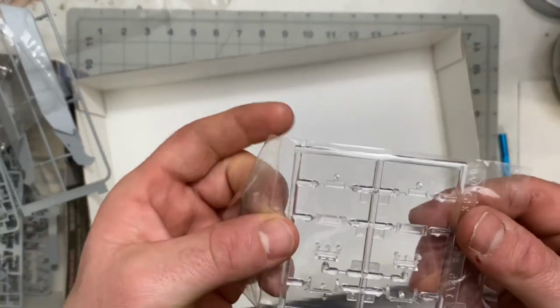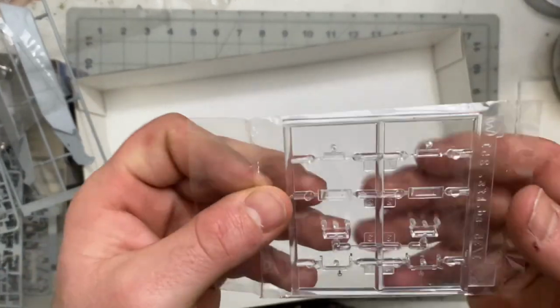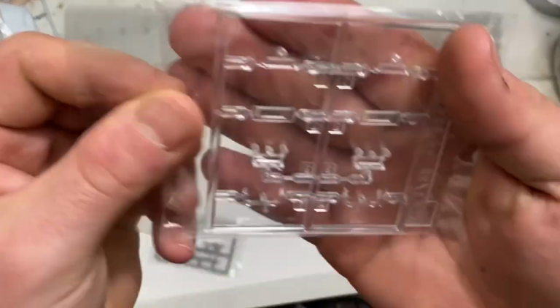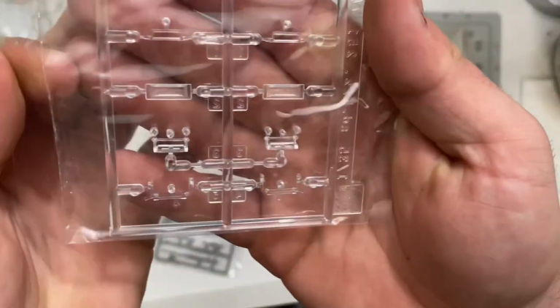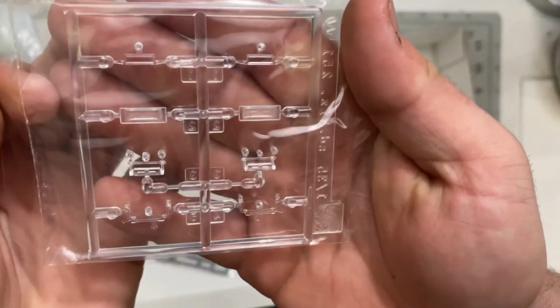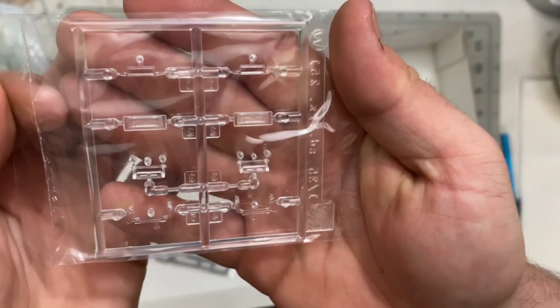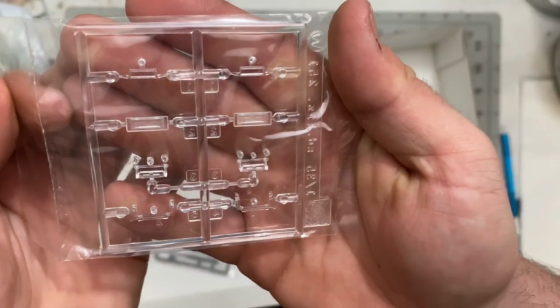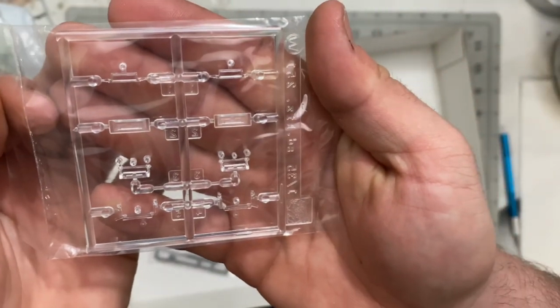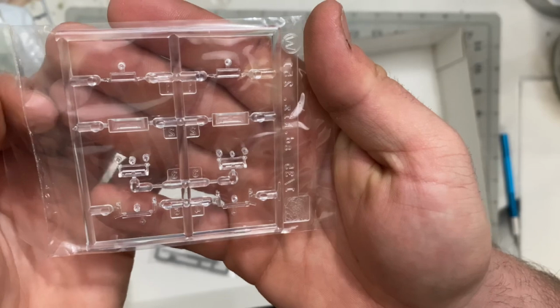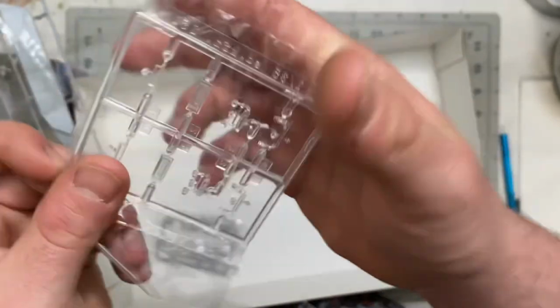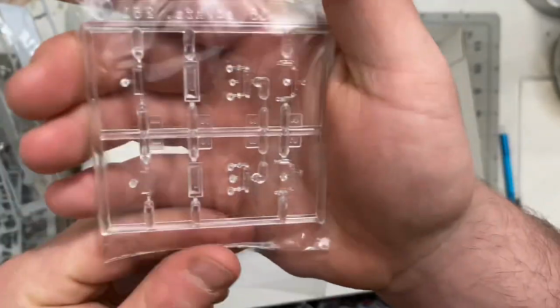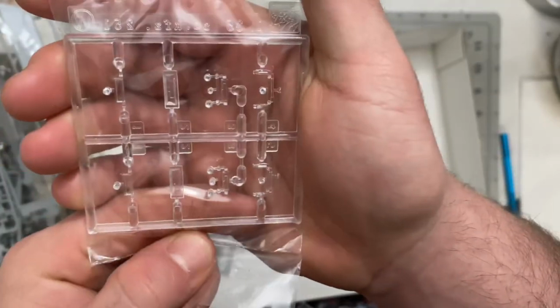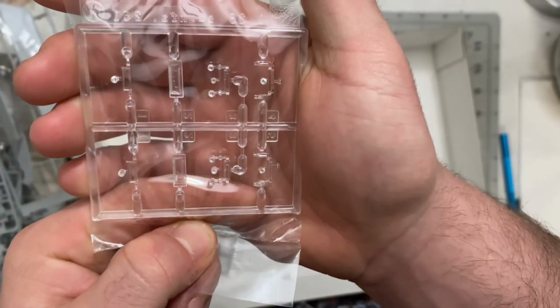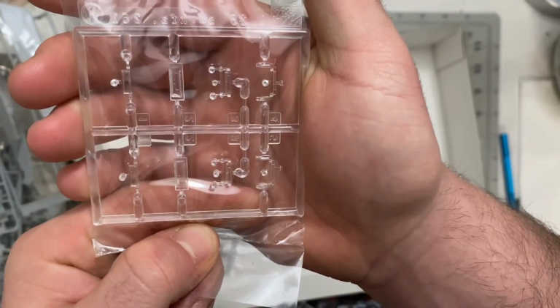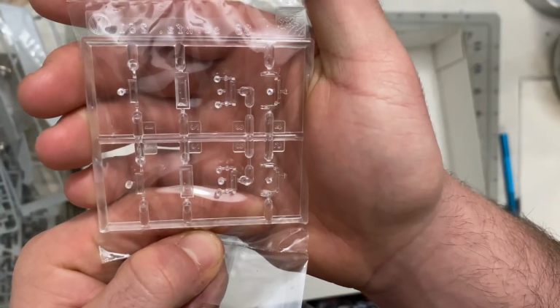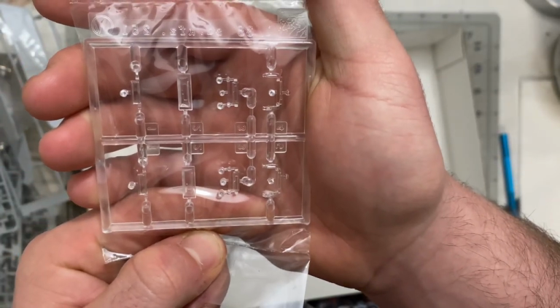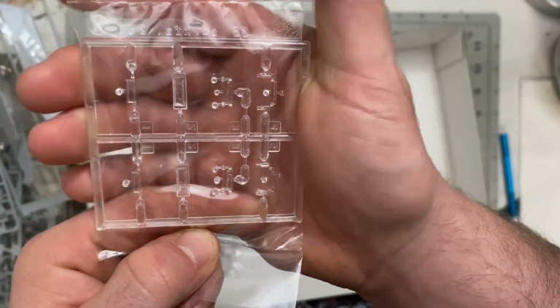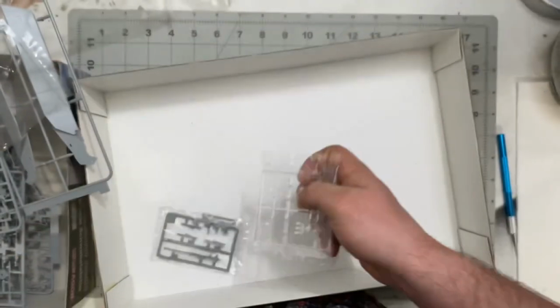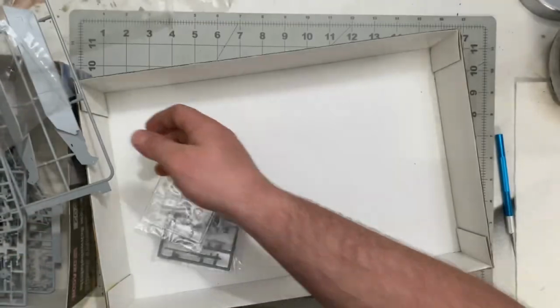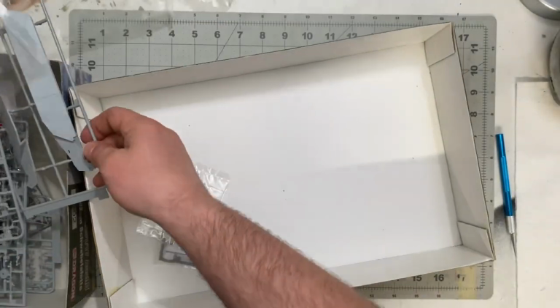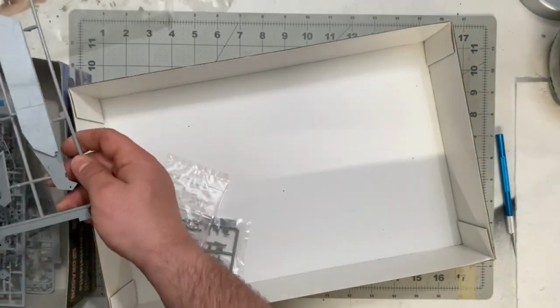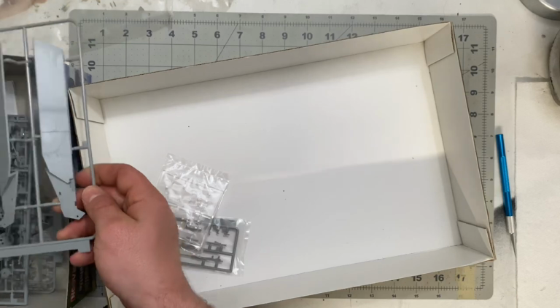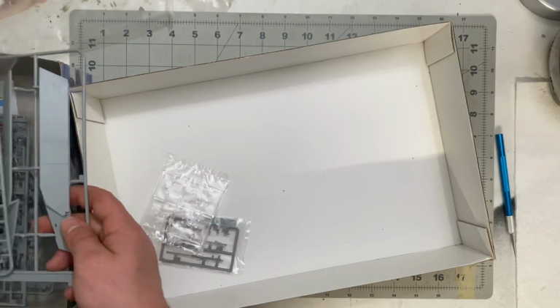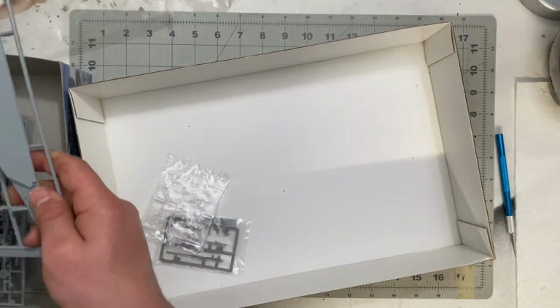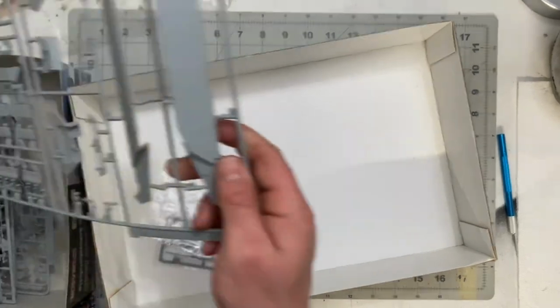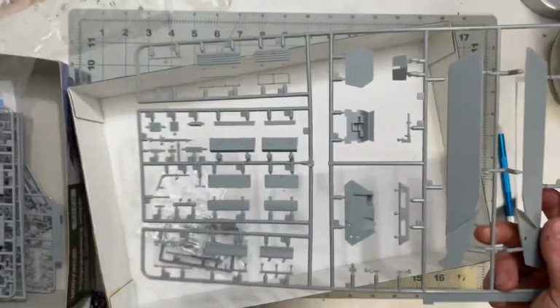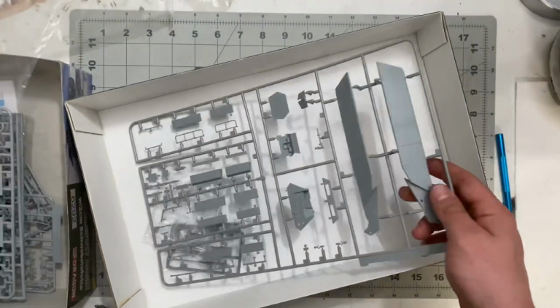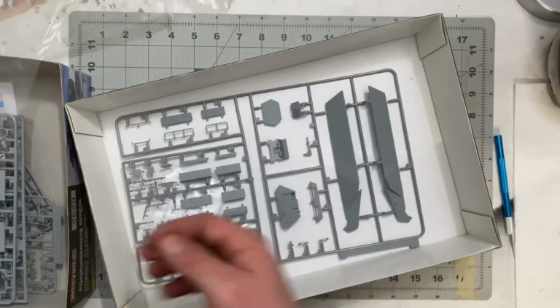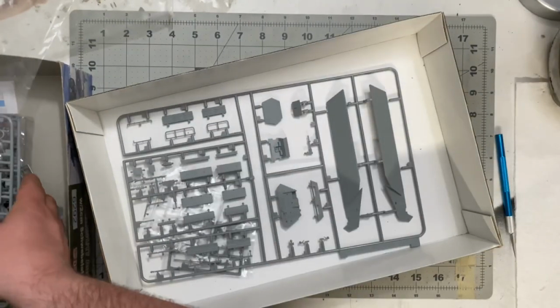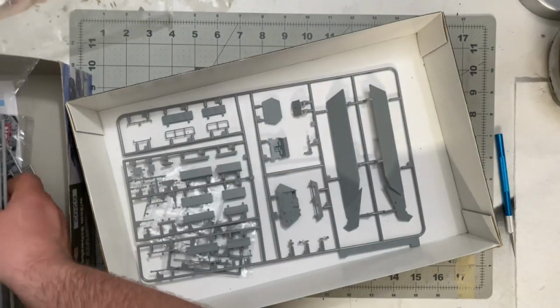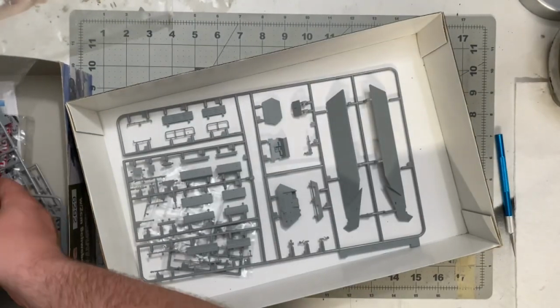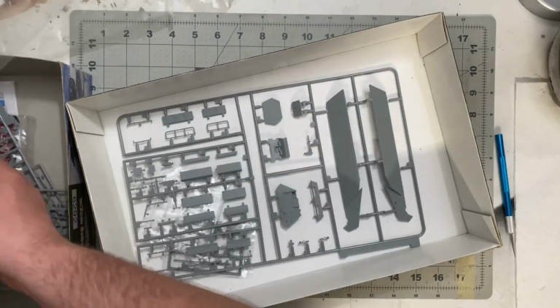And one more sprue — the clear parts. Looks great overall. Dragon has a good reputation and this kit looks pretty promising.